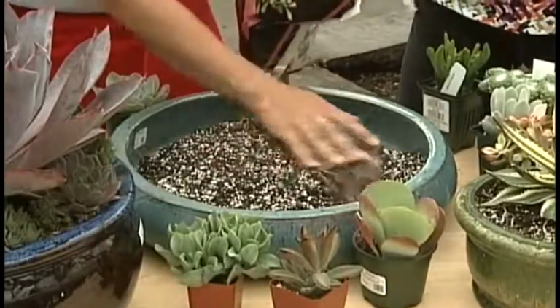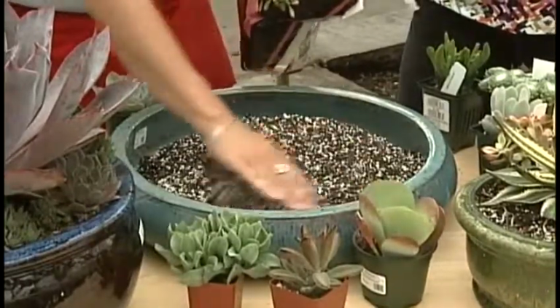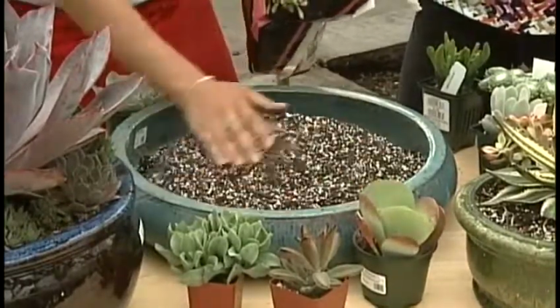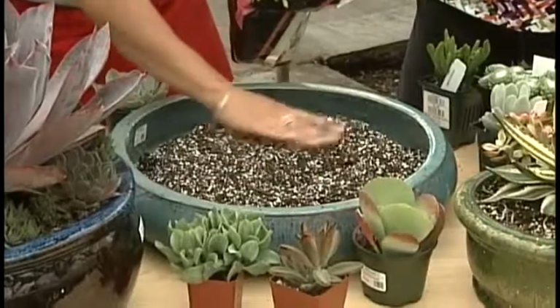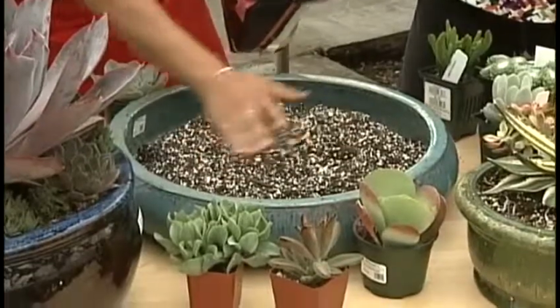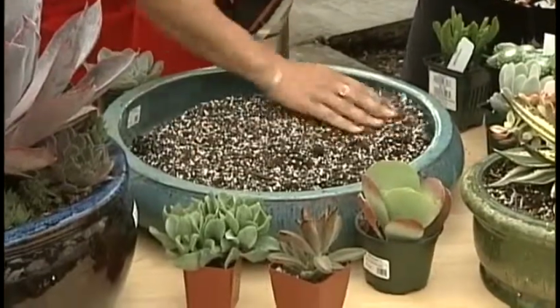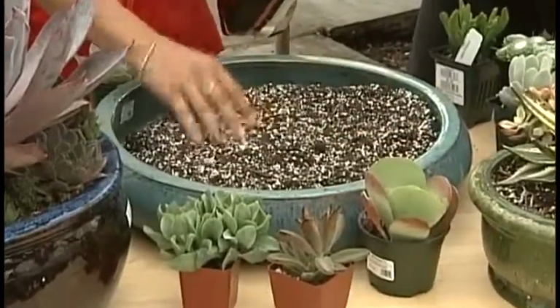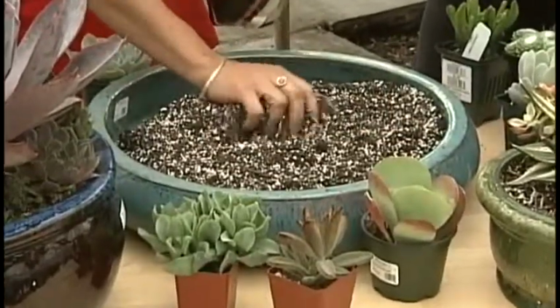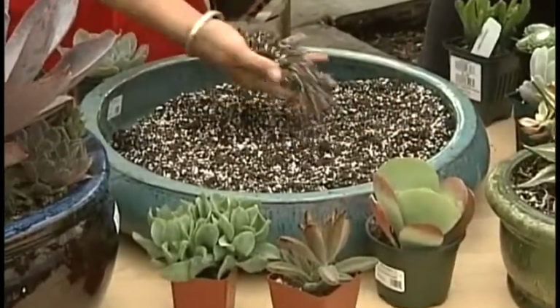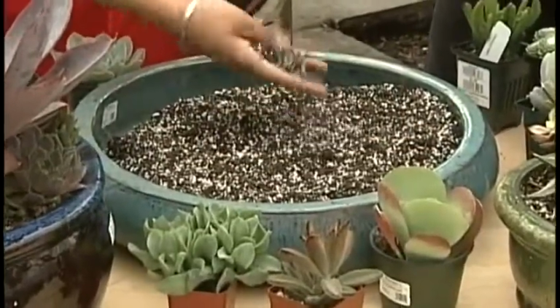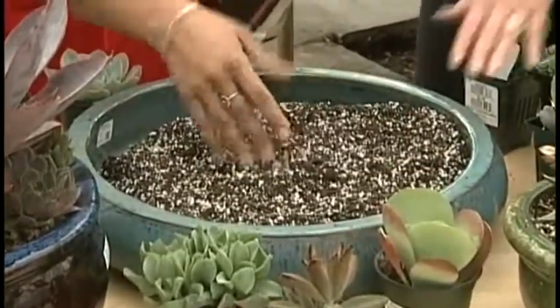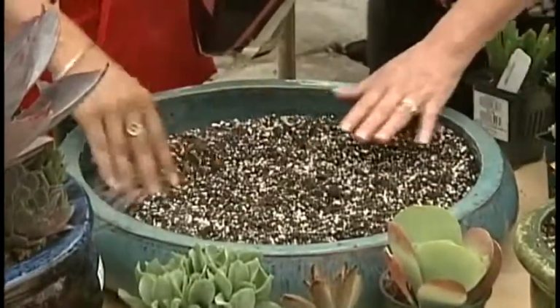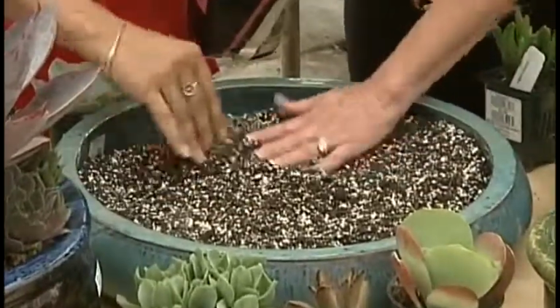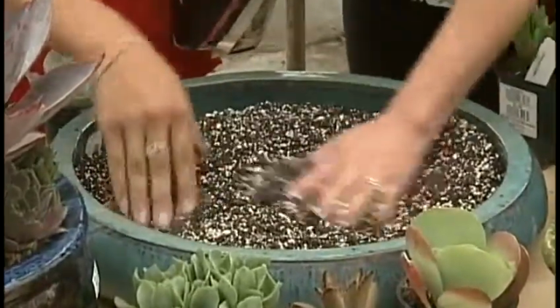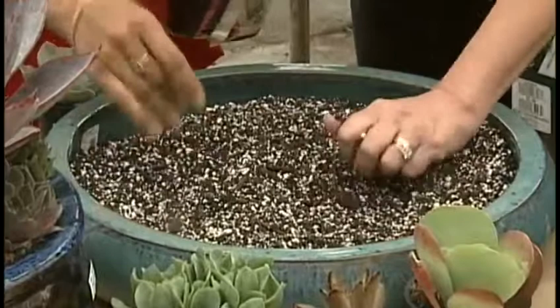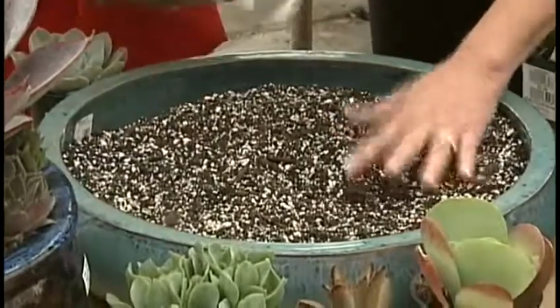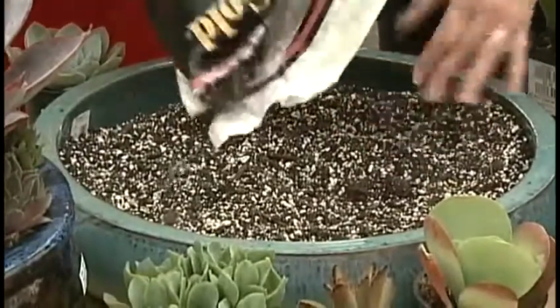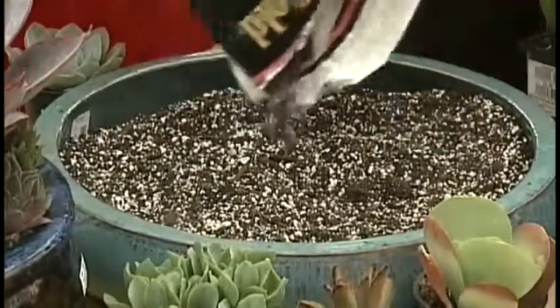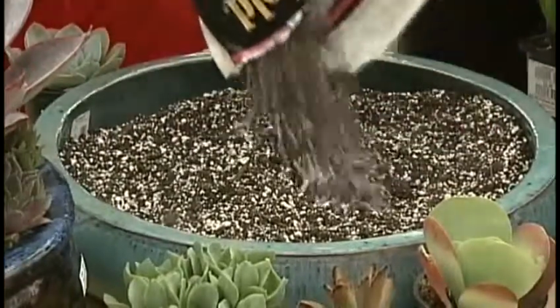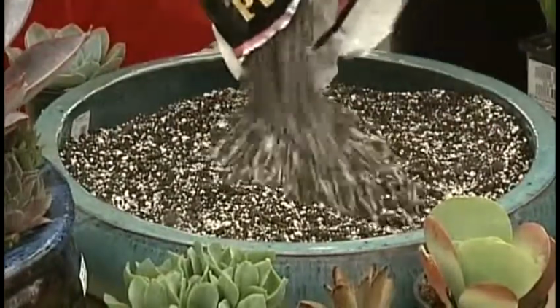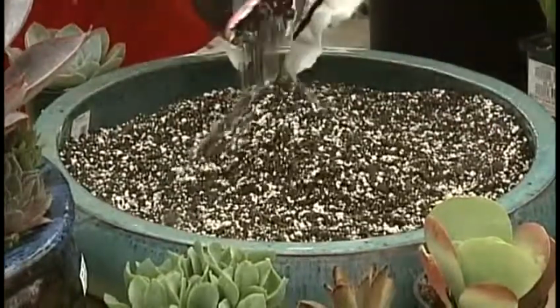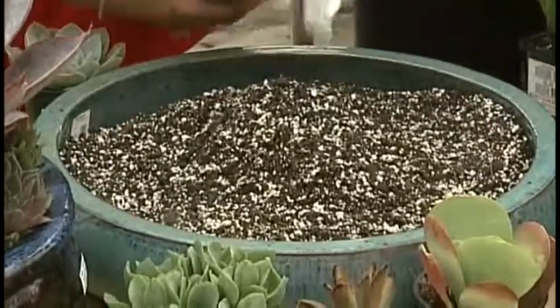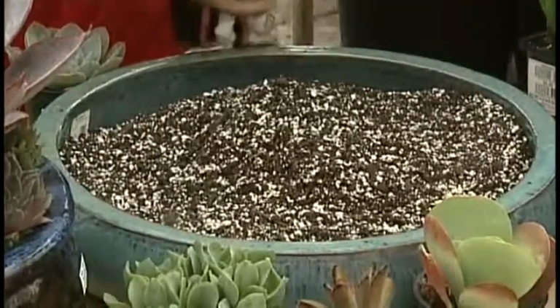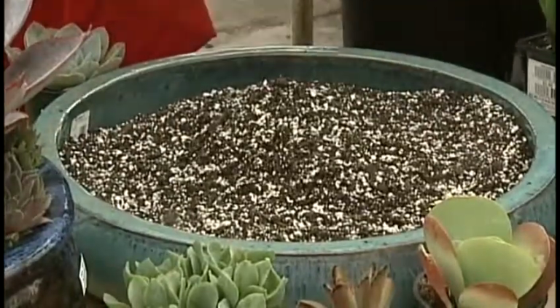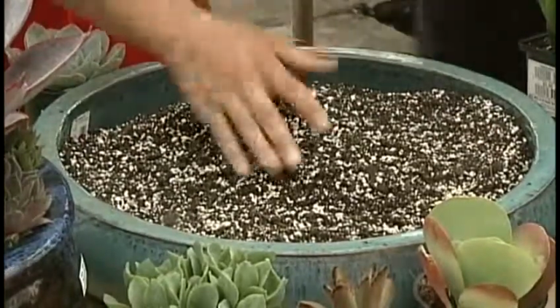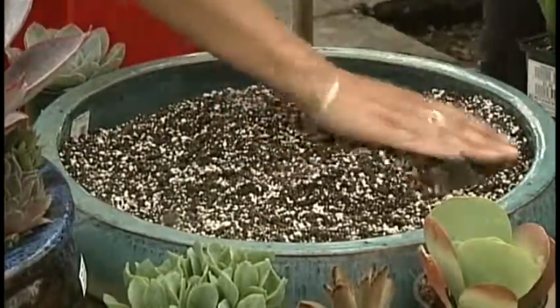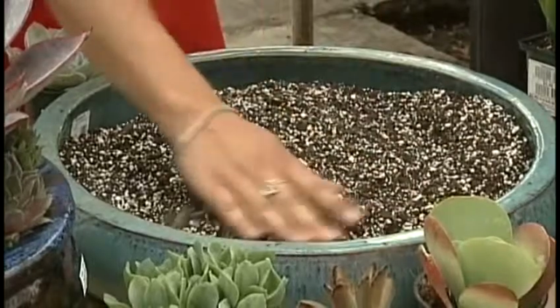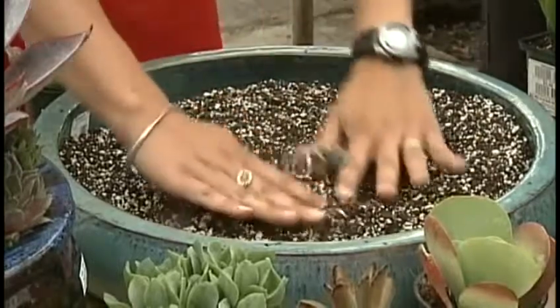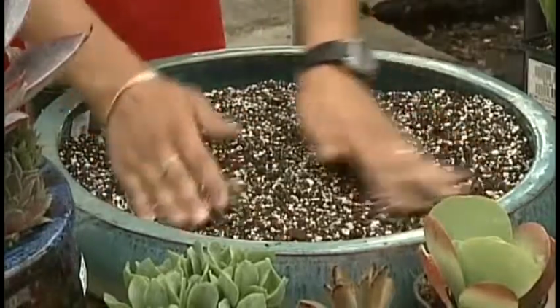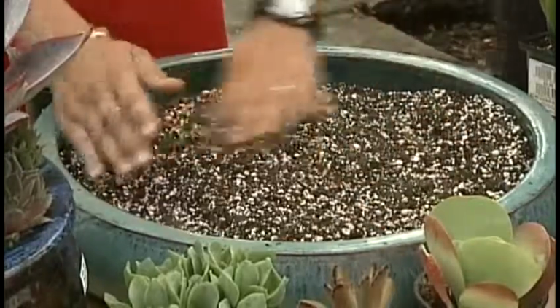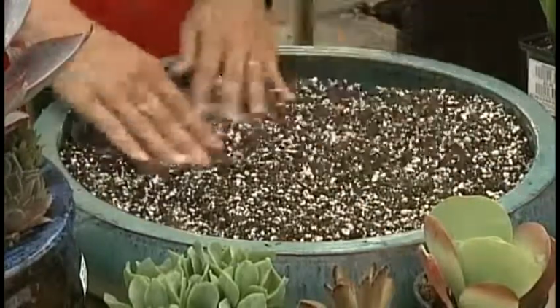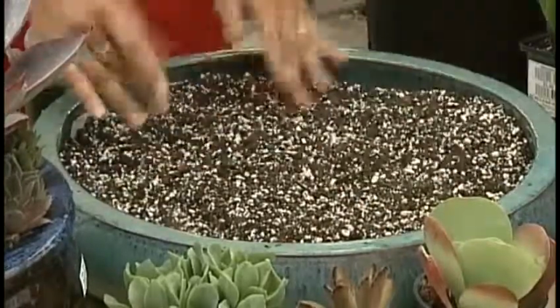Using a special soil — as you can see, it looks much different. It's much lighter and it has a lot of perlite in it, so it's nice and light with good drainage. For these particular plants — the succulents, cactuses — you can mix and match as you like.